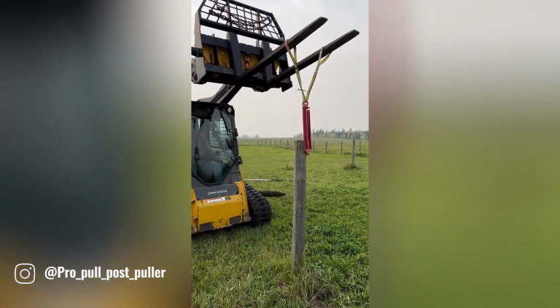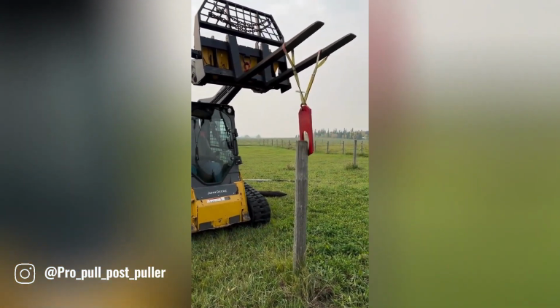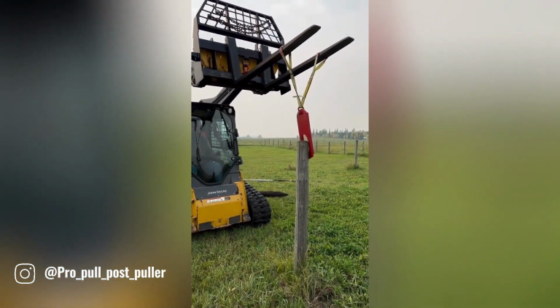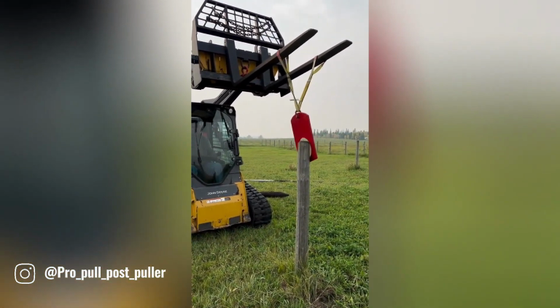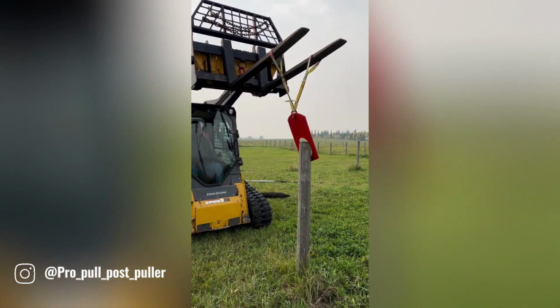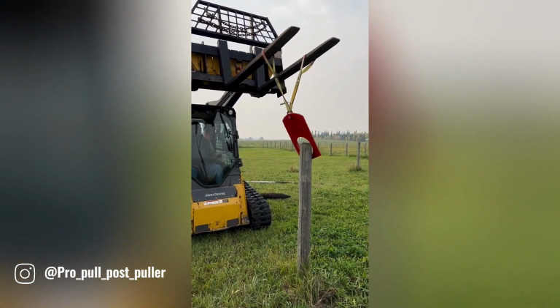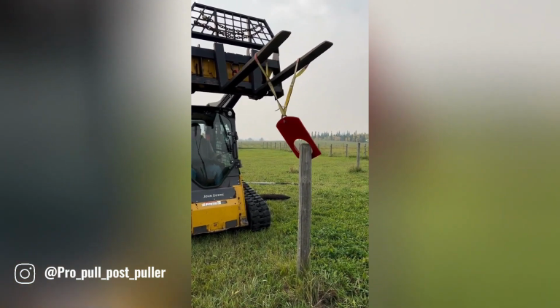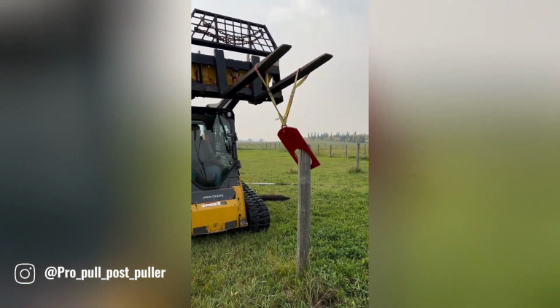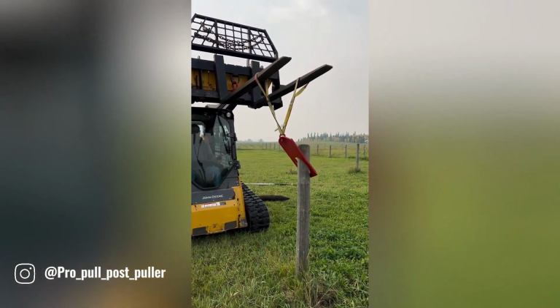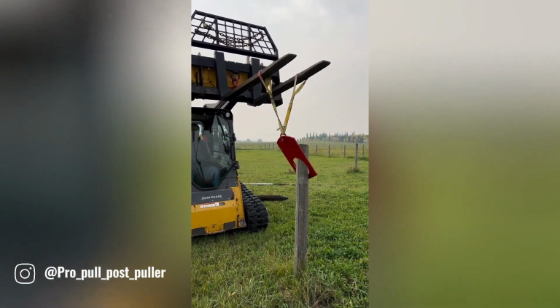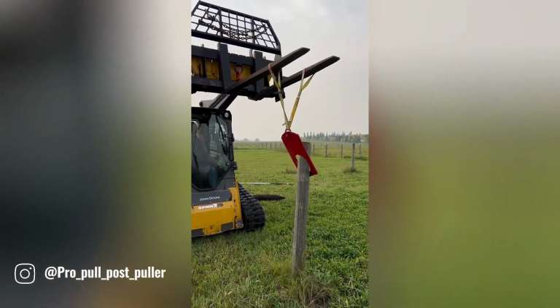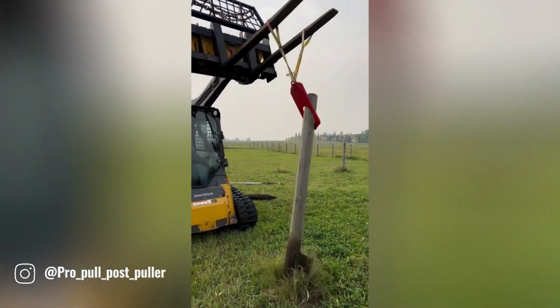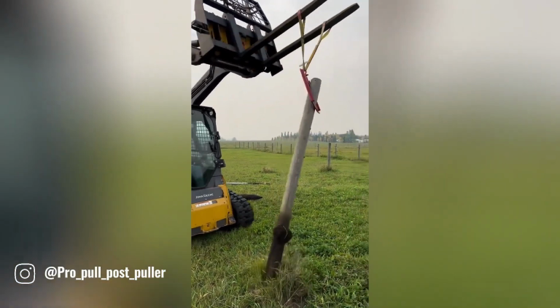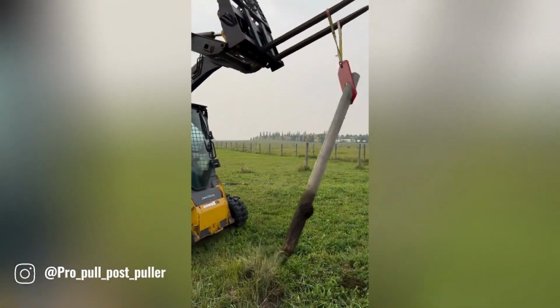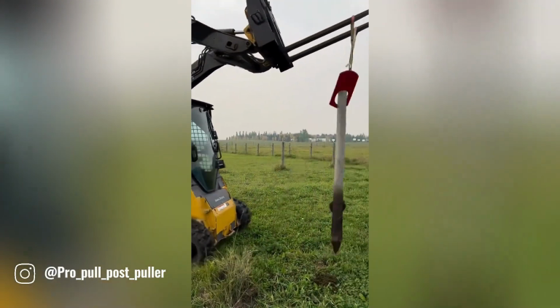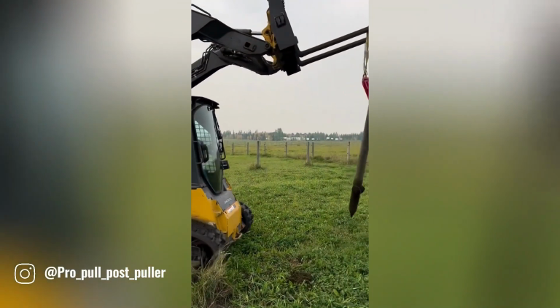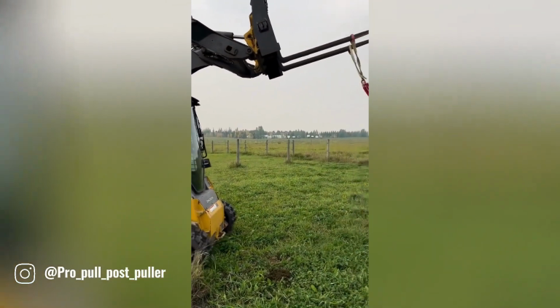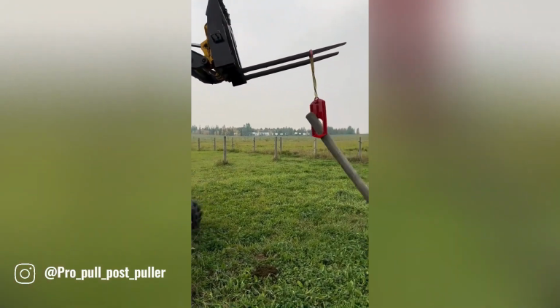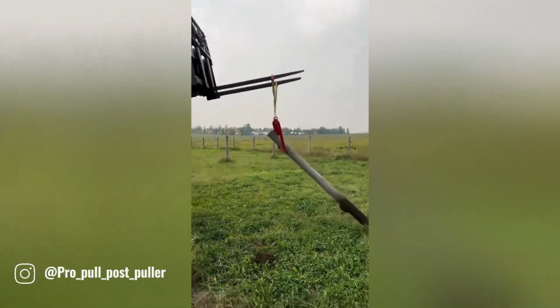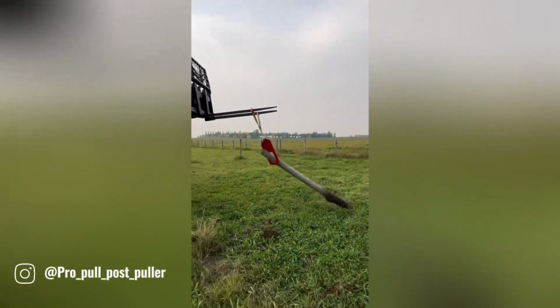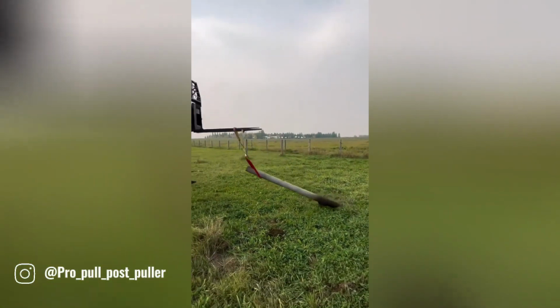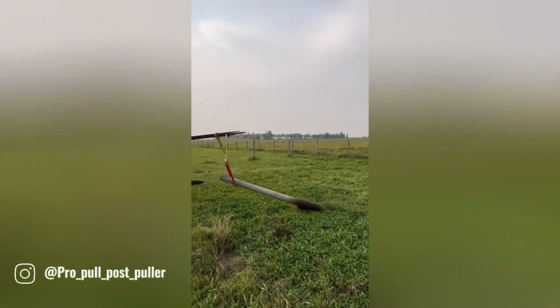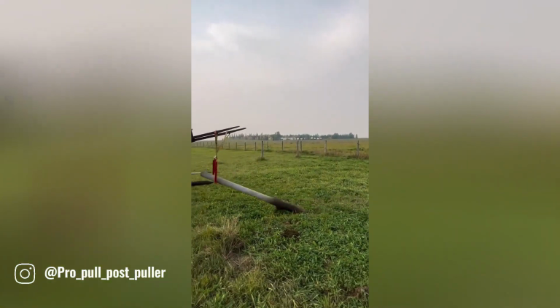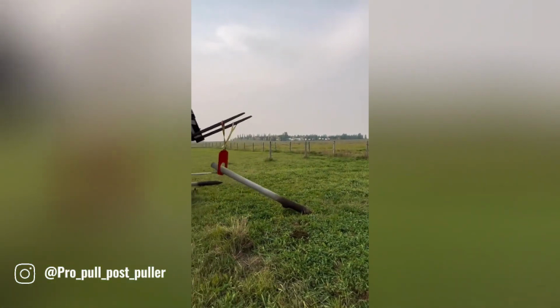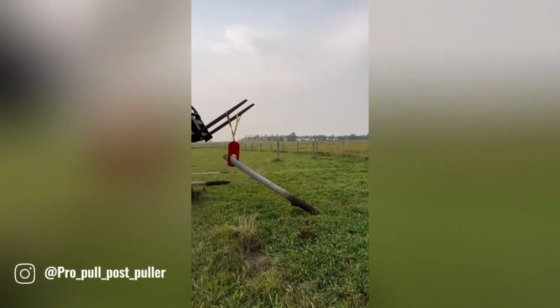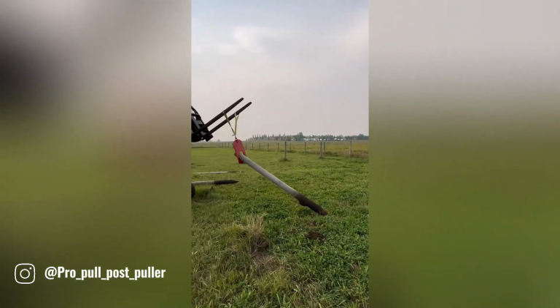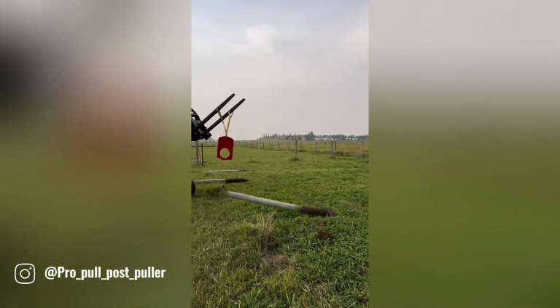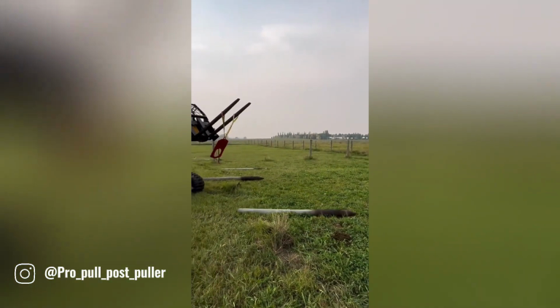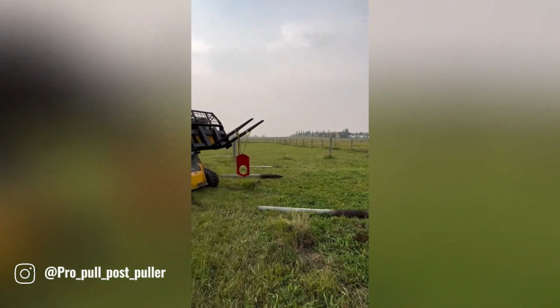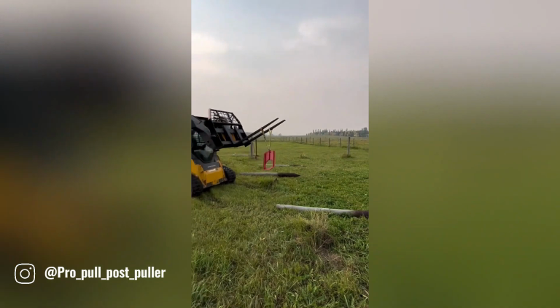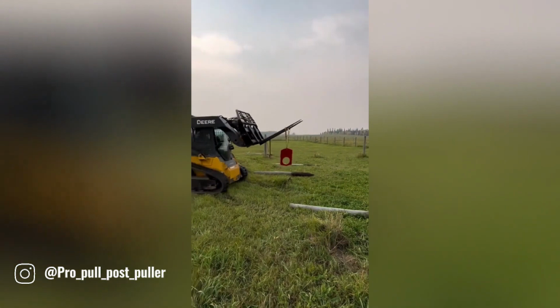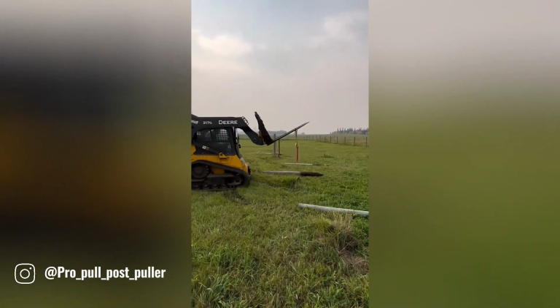No longer will you need to rely on heavy chains, risky maneuvers, or the assistance of others. Simply attach the Pro Pull Post Puller to the post, apply gentle pressure with a hand jack, and watch as it effortlessly removes the stubborn post from the ground.